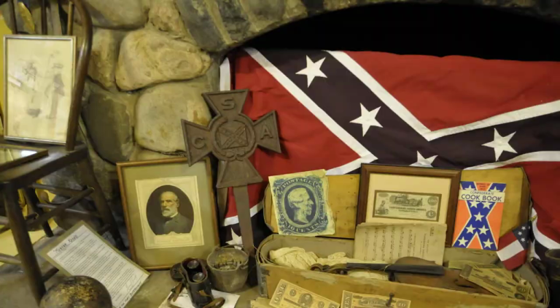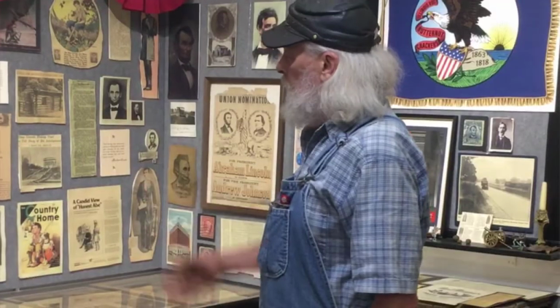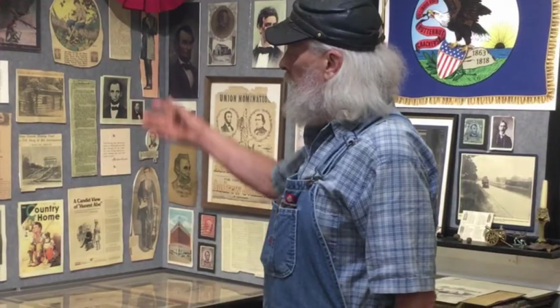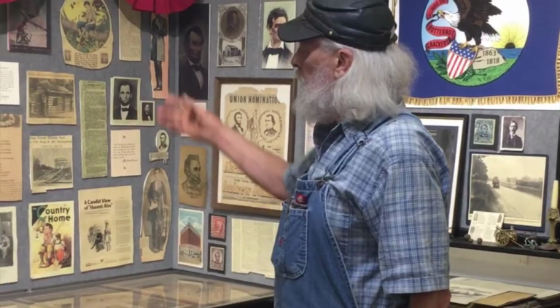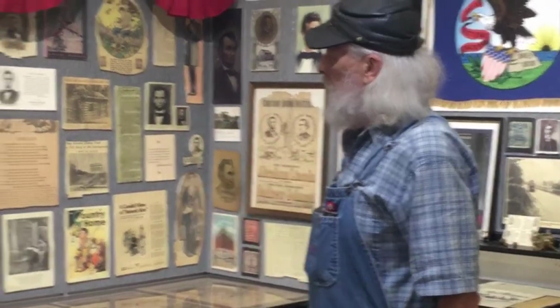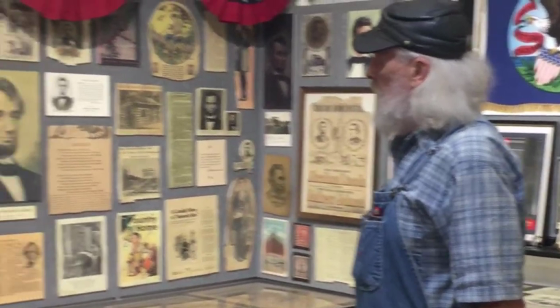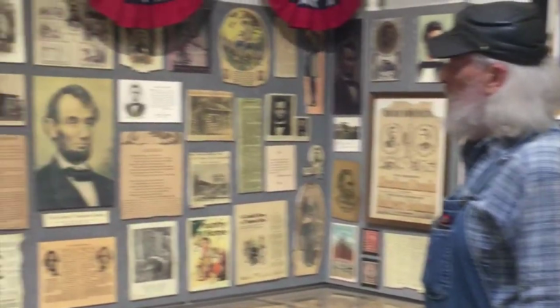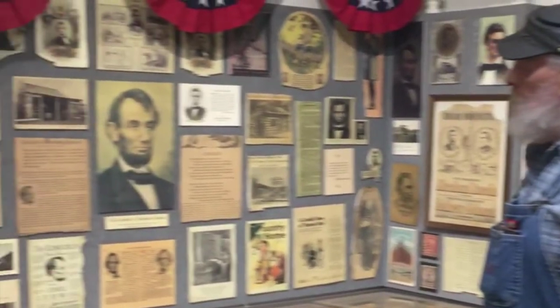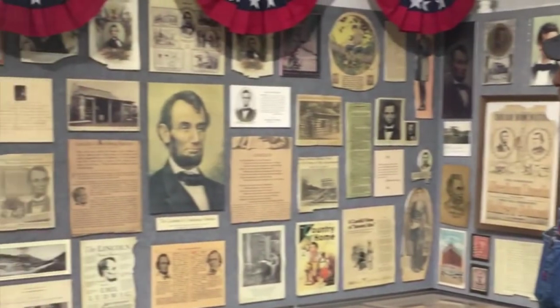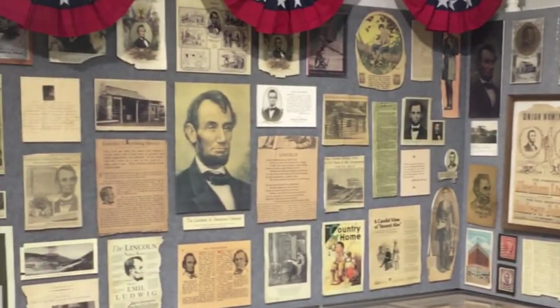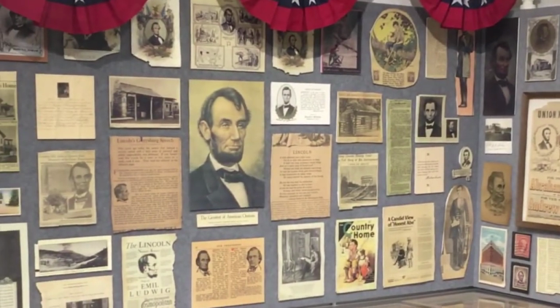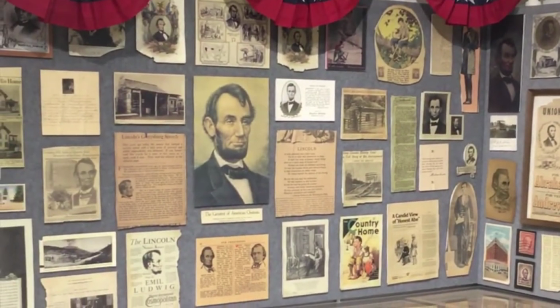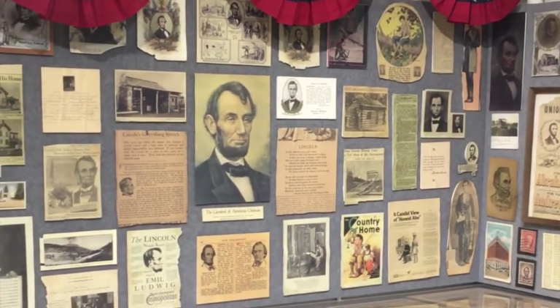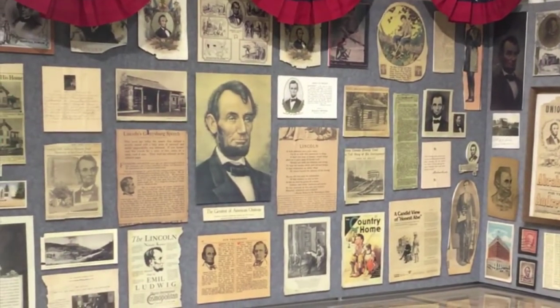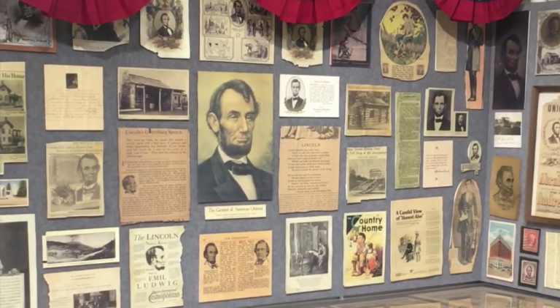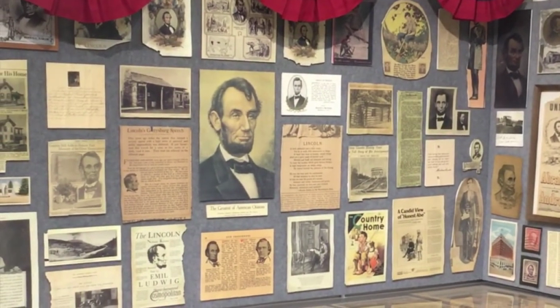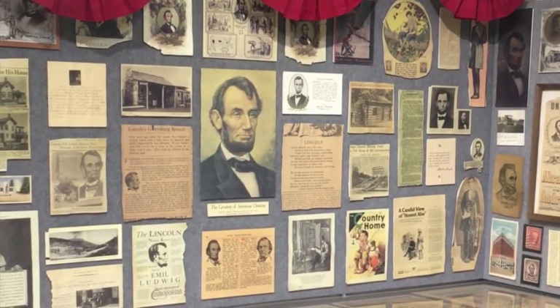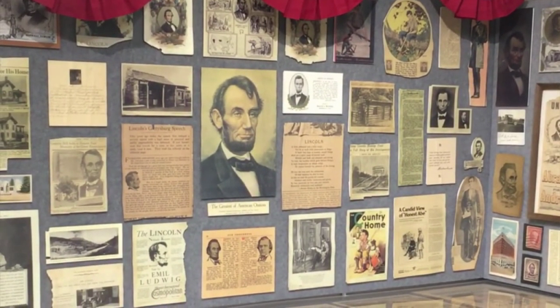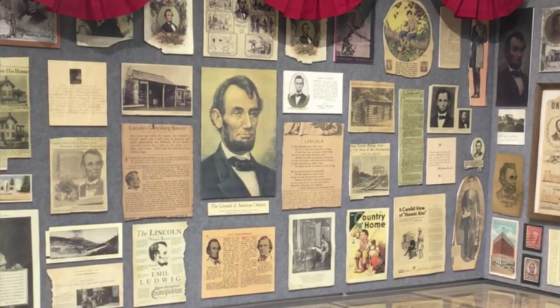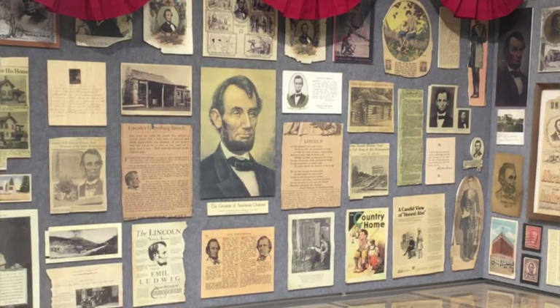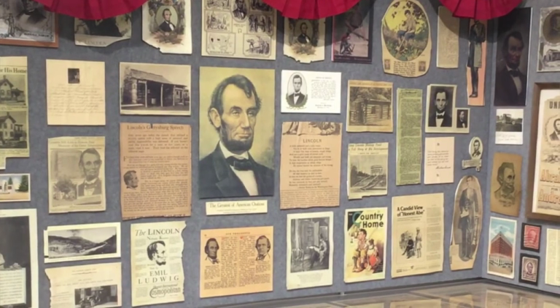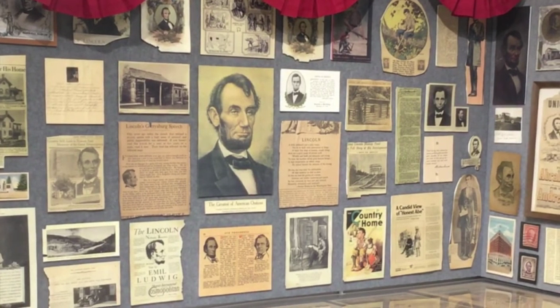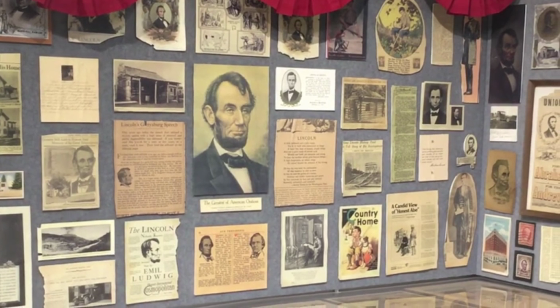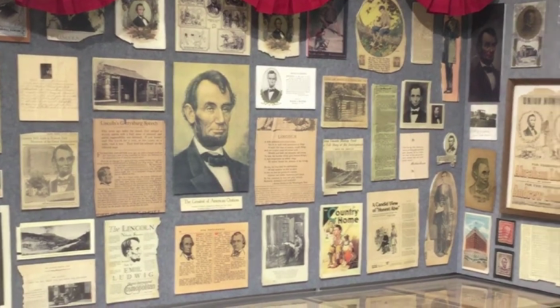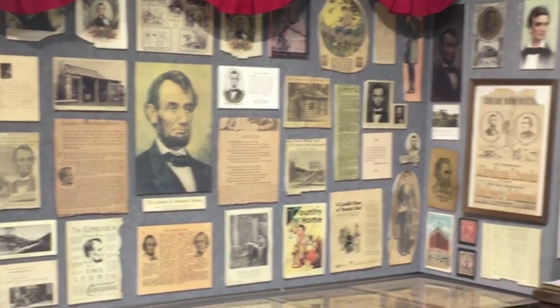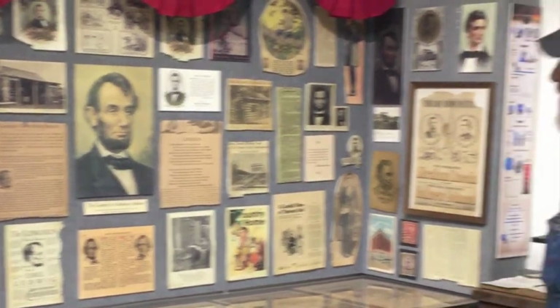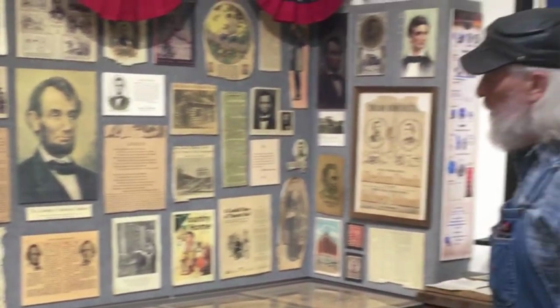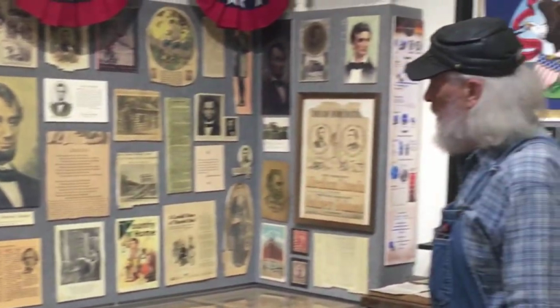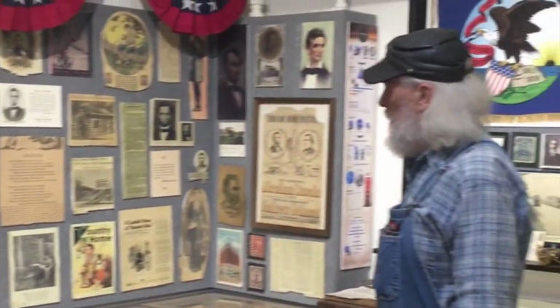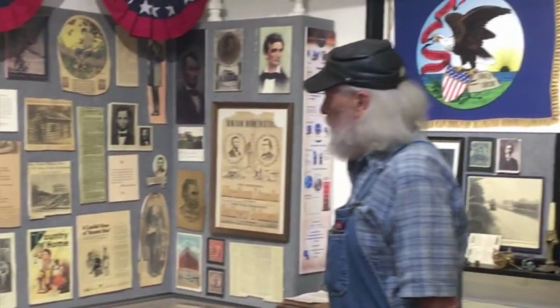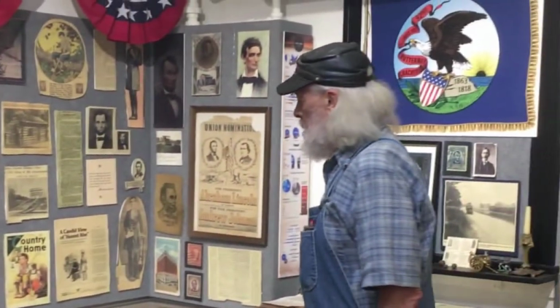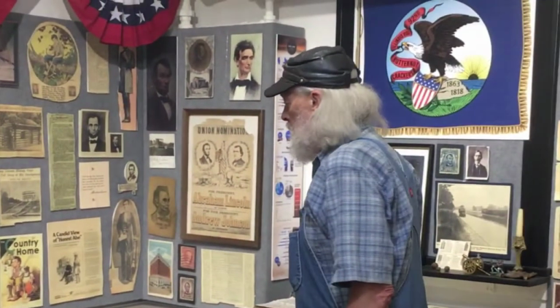Over here we've got a Lincoln display. My family saved everything to do about Lincoln. I've got enough Lincoln things to fill up the whole room here.